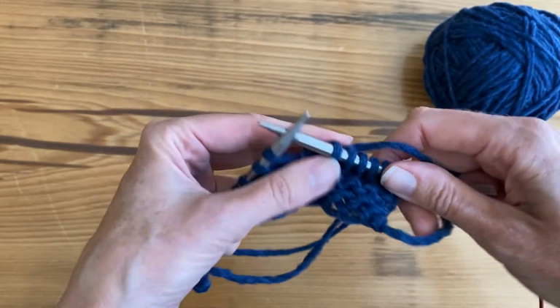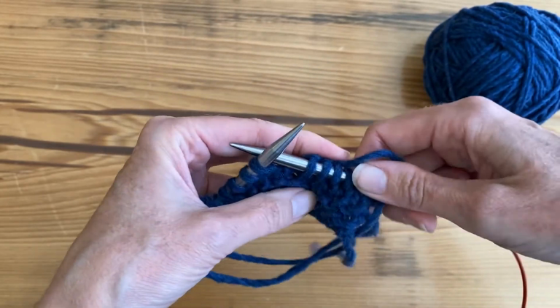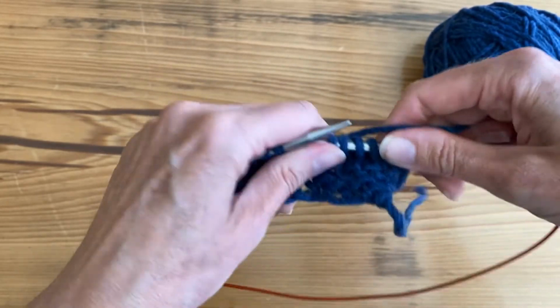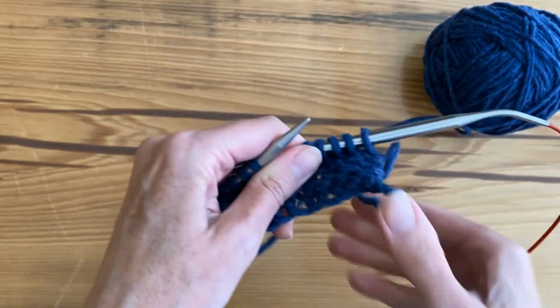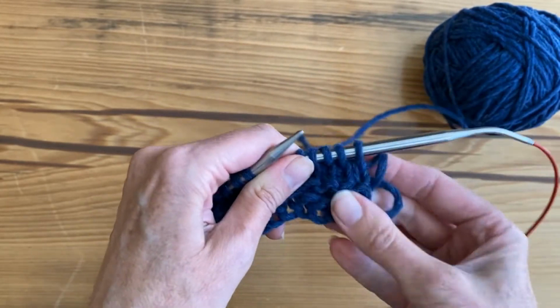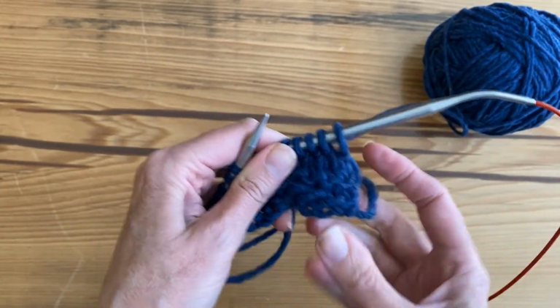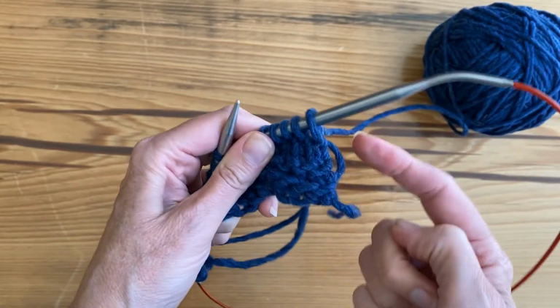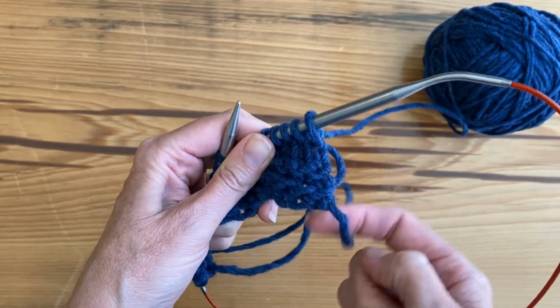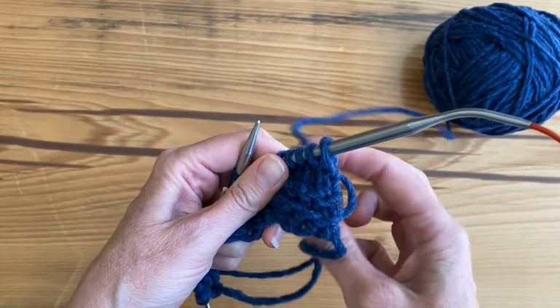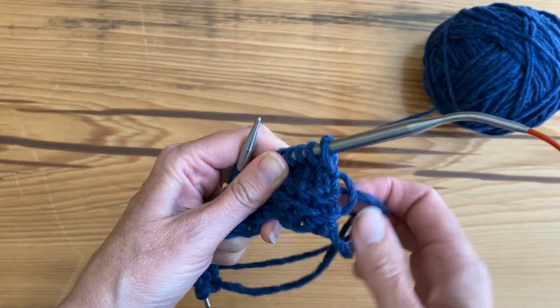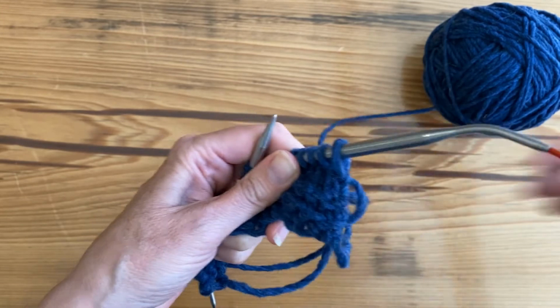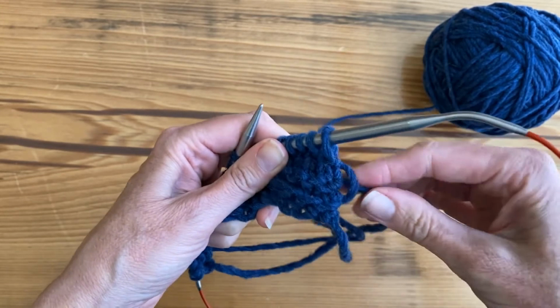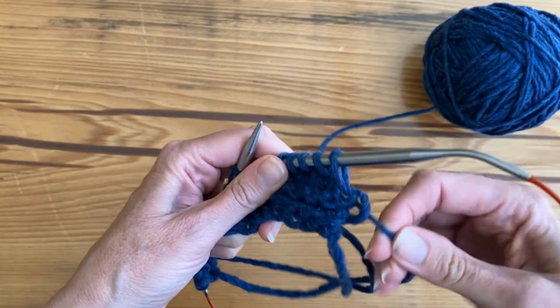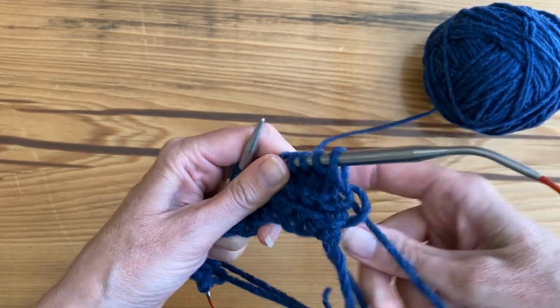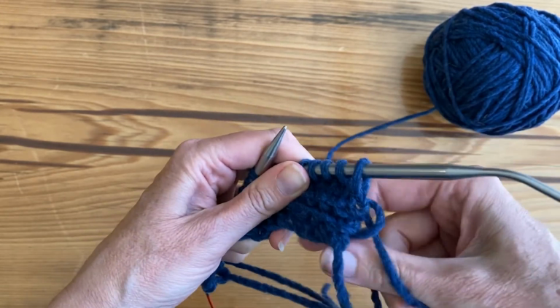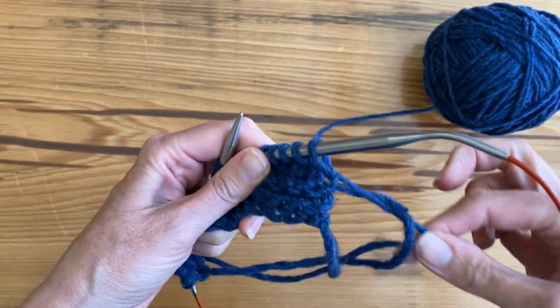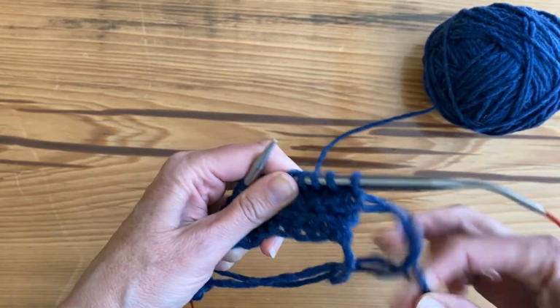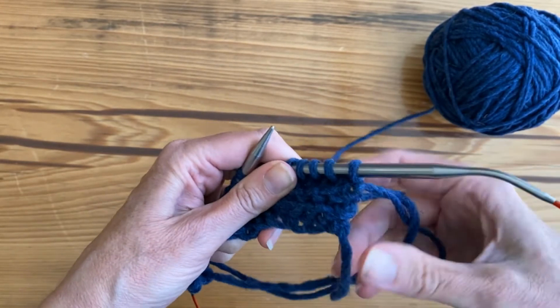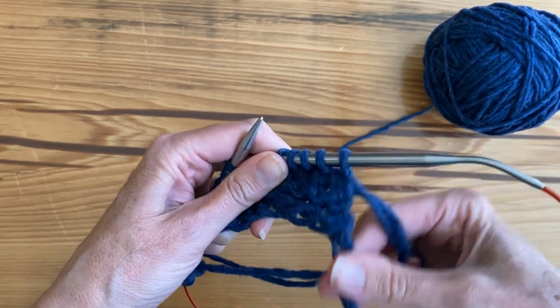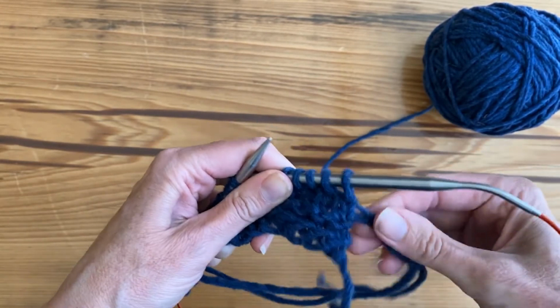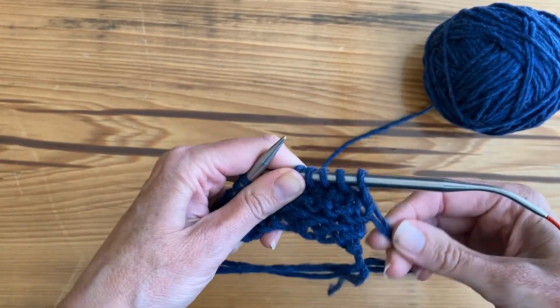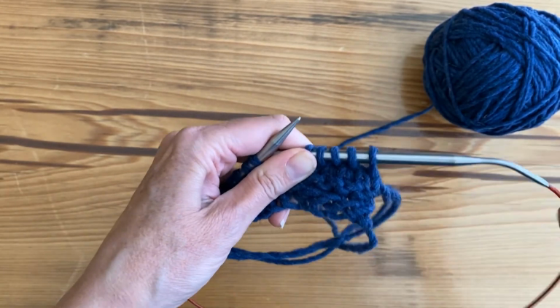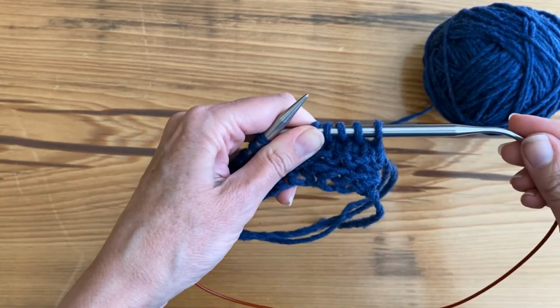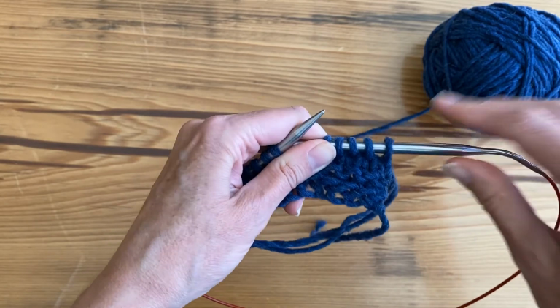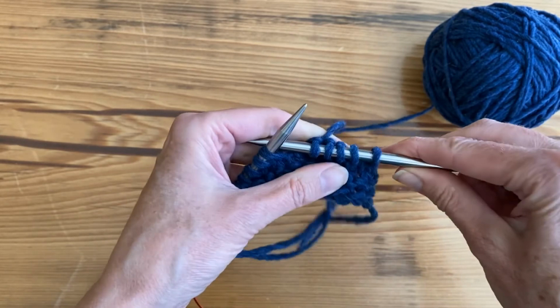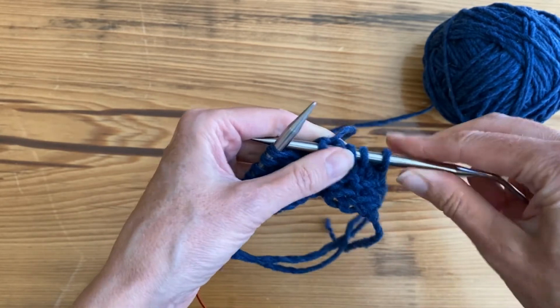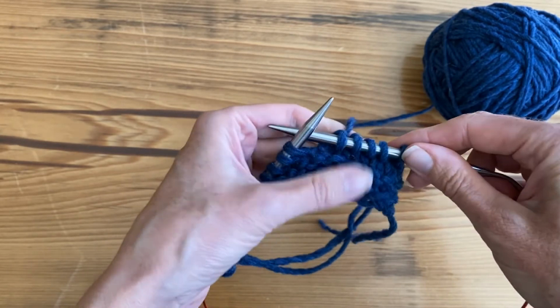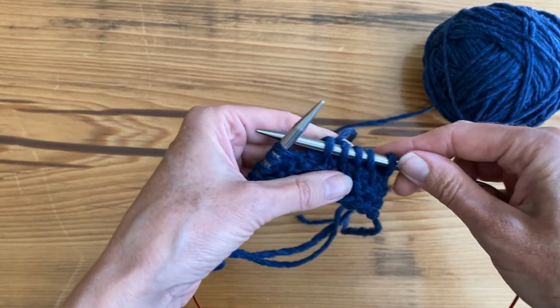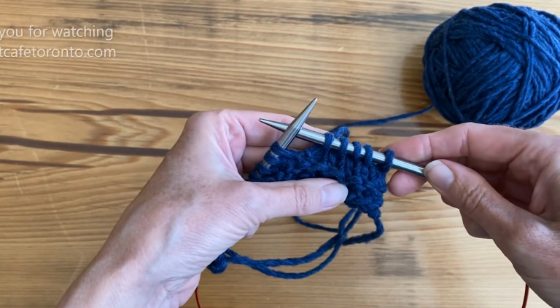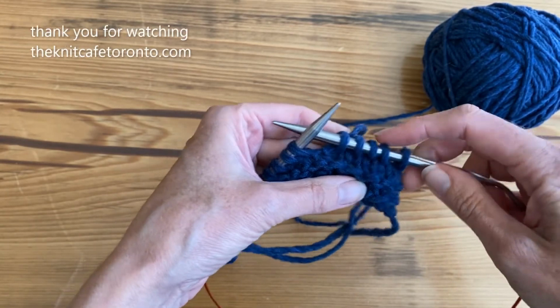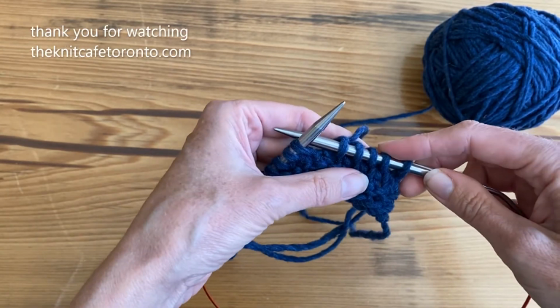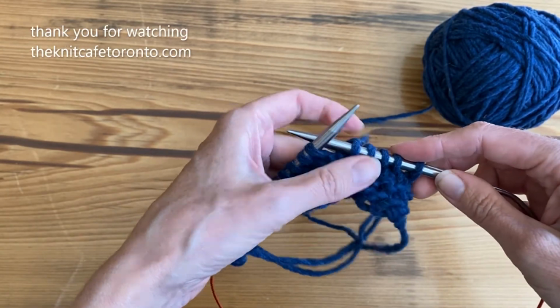As you do this, you might find that these side stitches here get really loose, so you can just tighten them by pulling on the pieces of yarn that are sticking out on the side — either while you're knitting your project or after it's done.